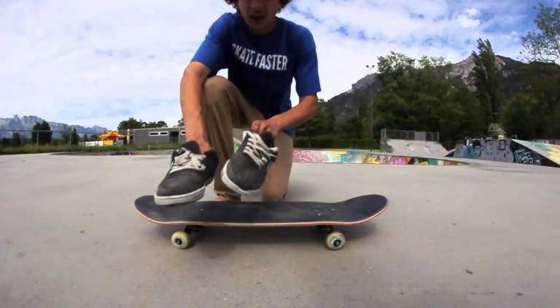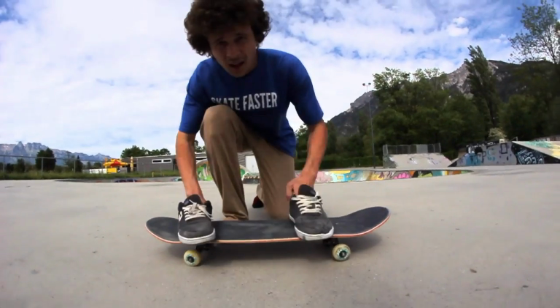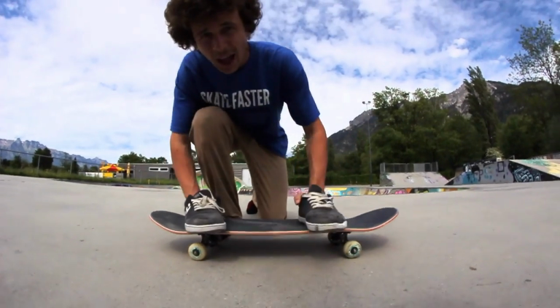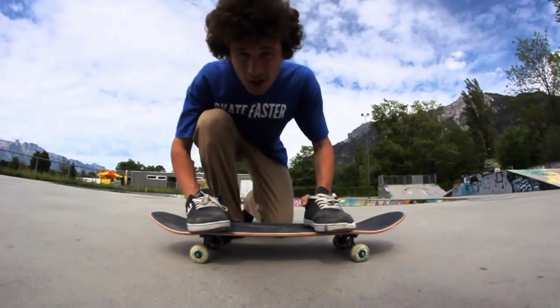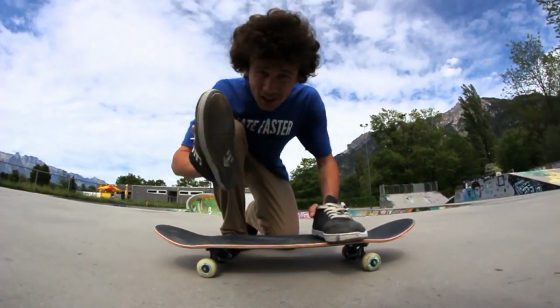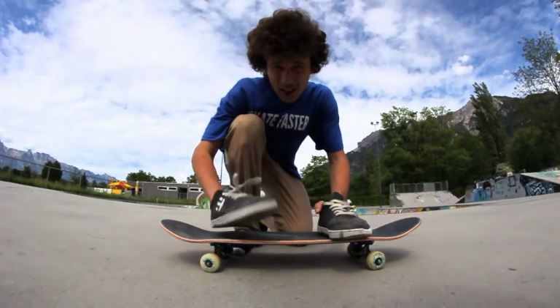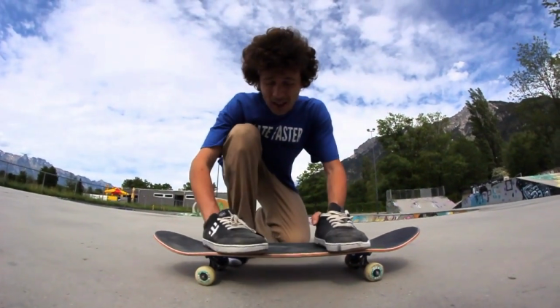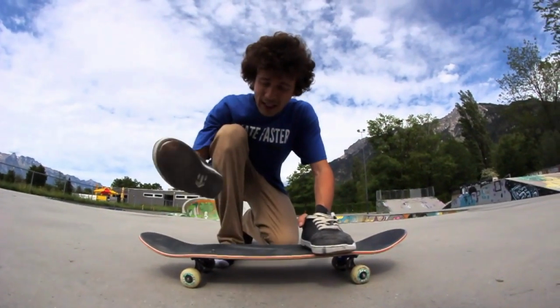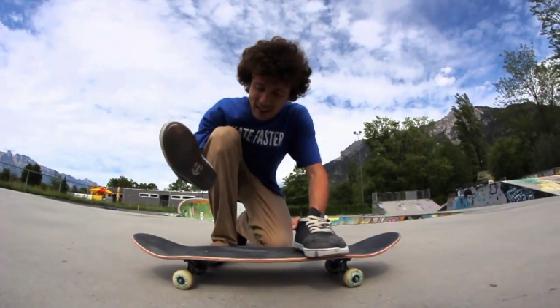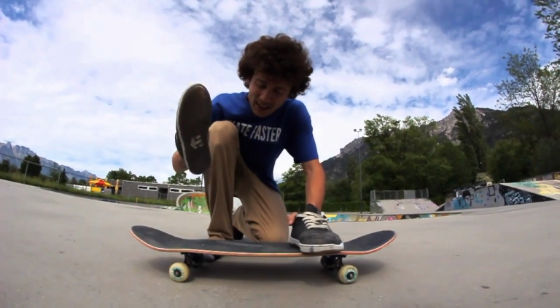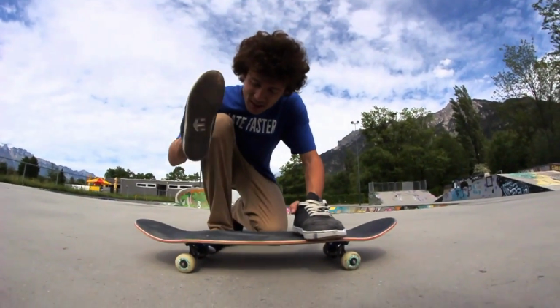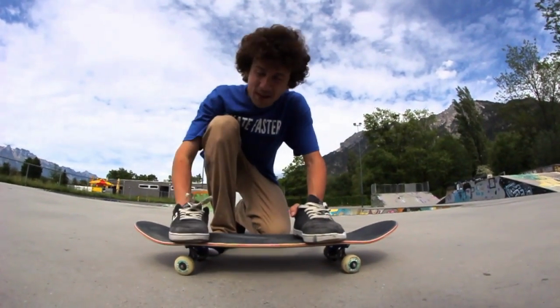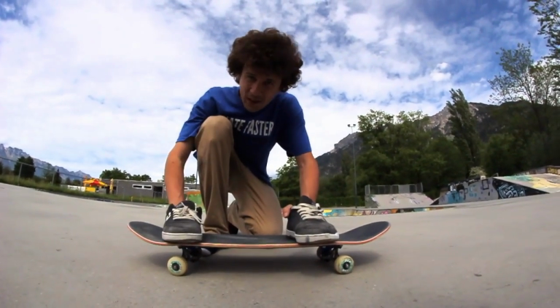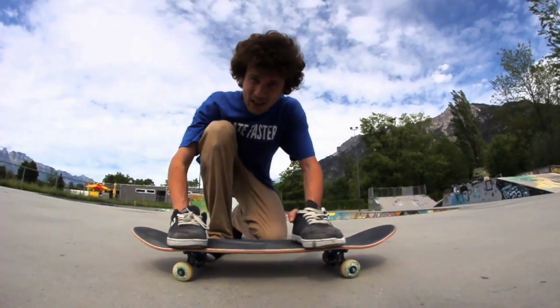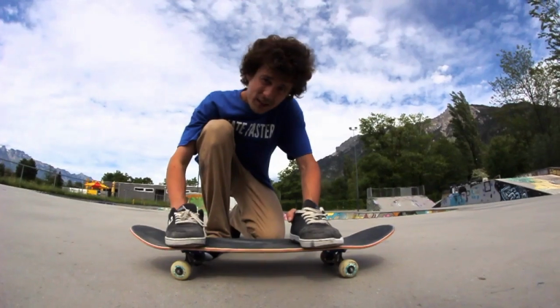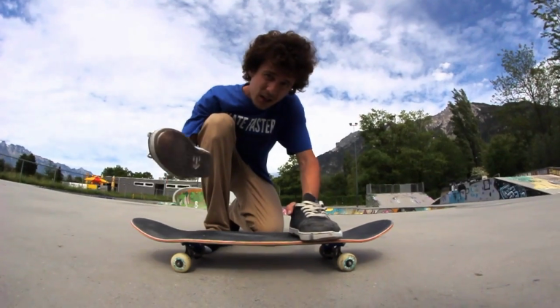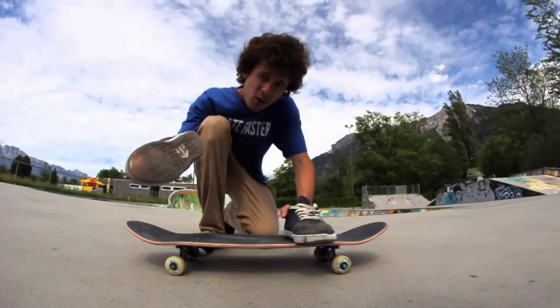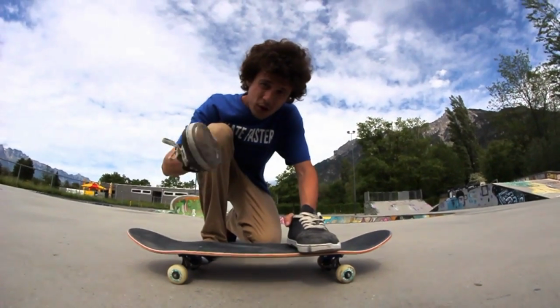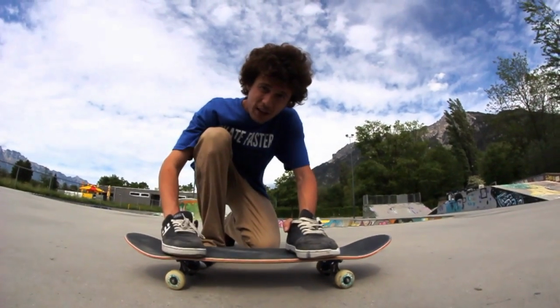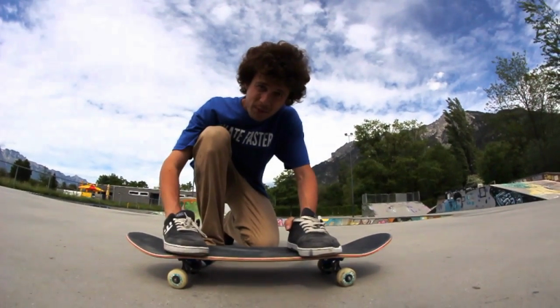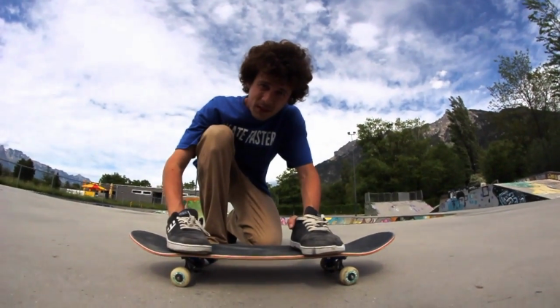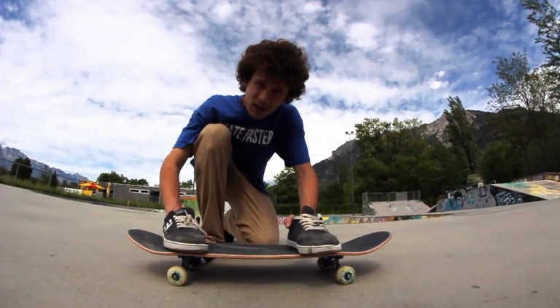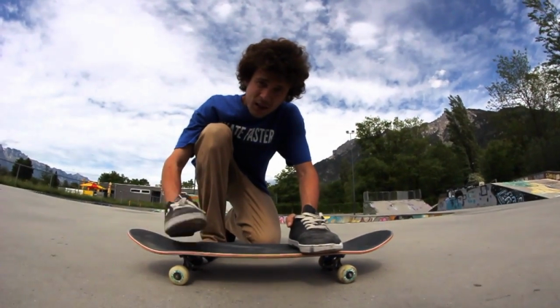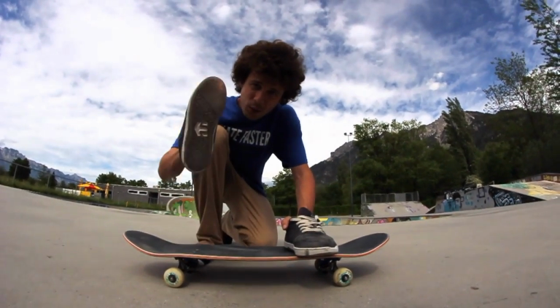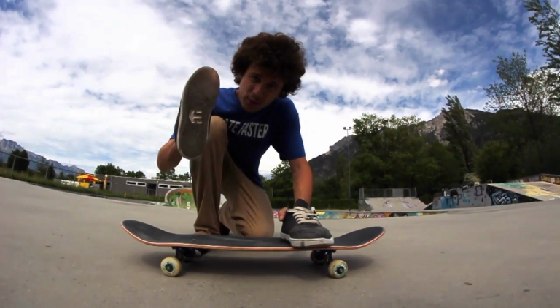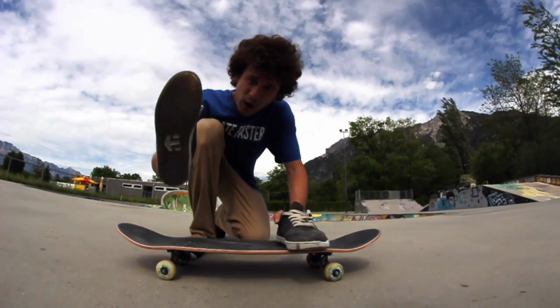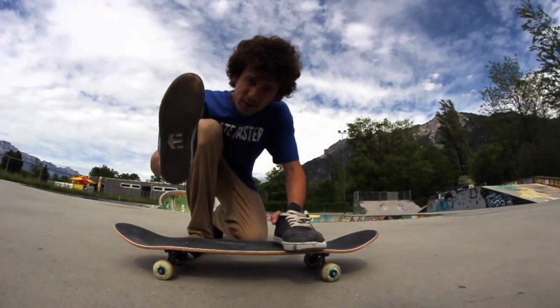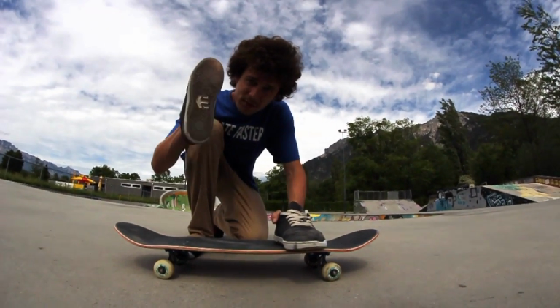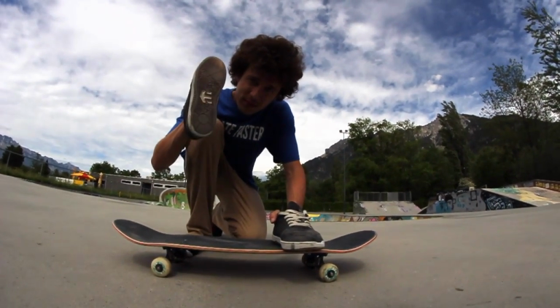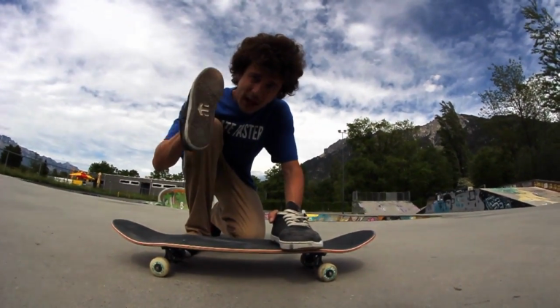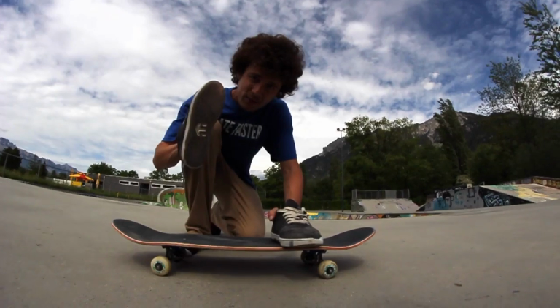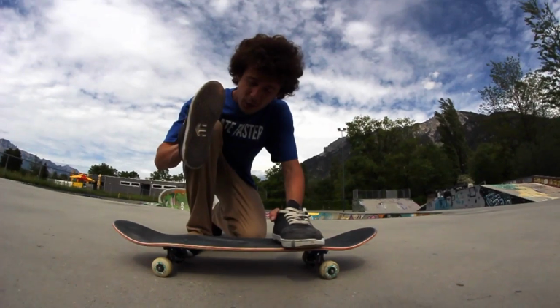A pressure inward heel is basically the same thing as a pressure heel flip, with one slight difference.